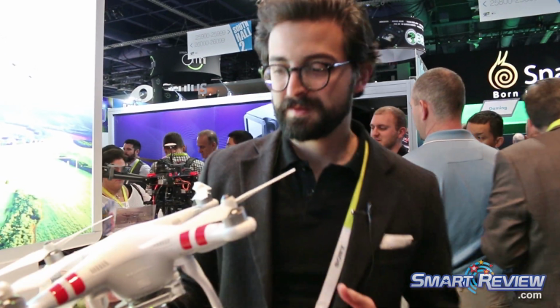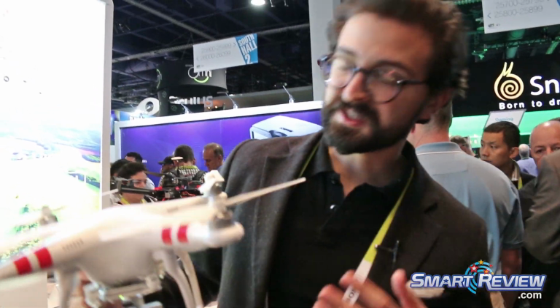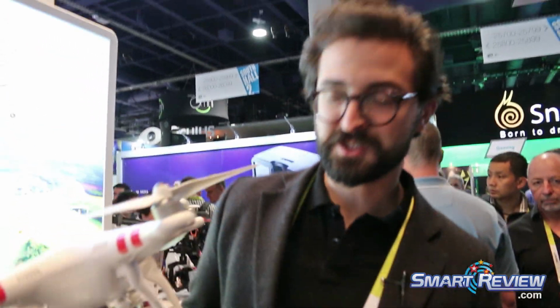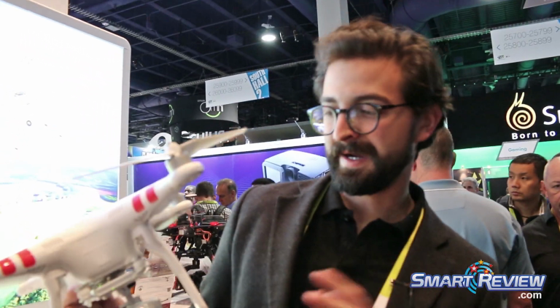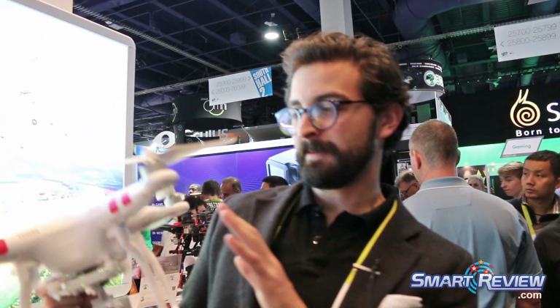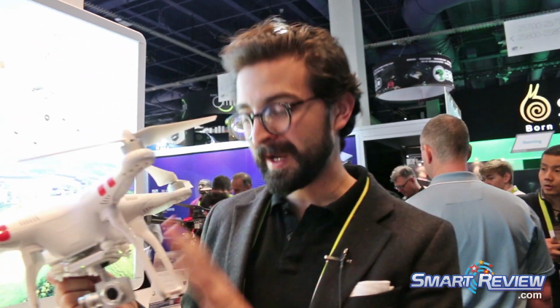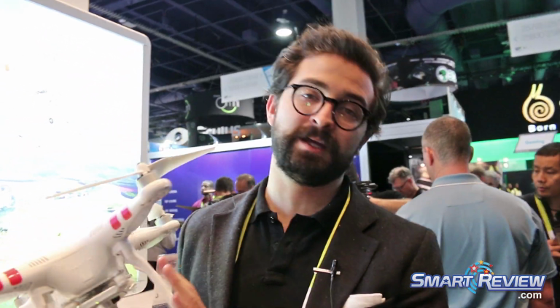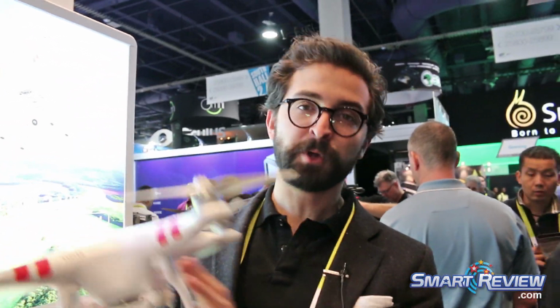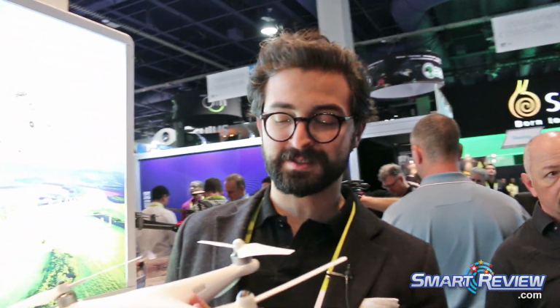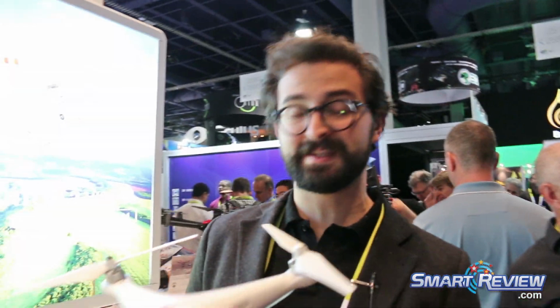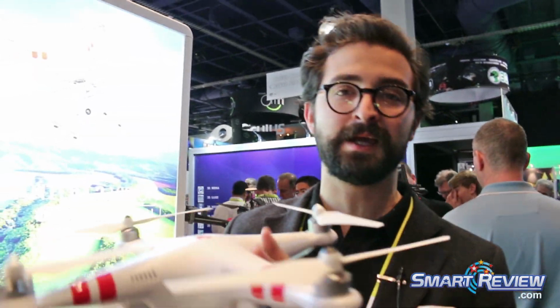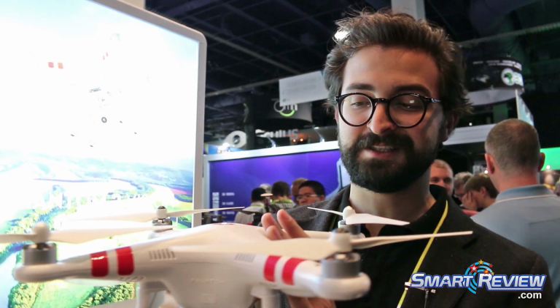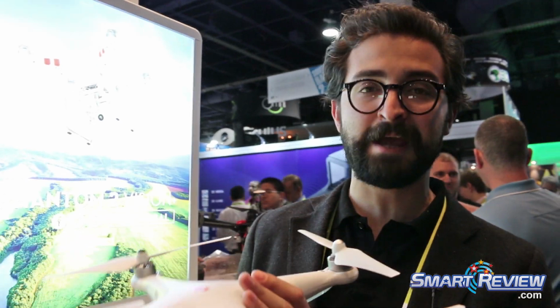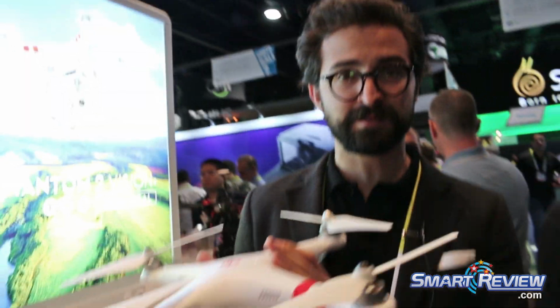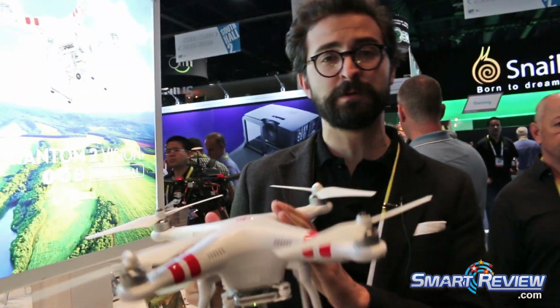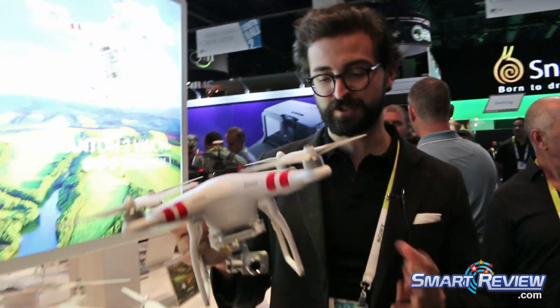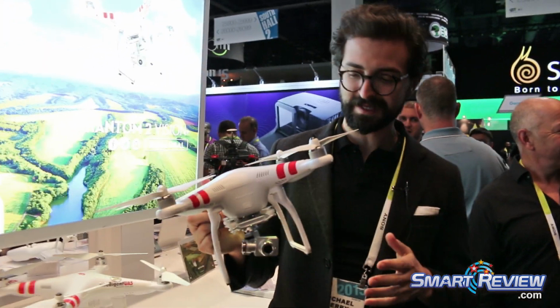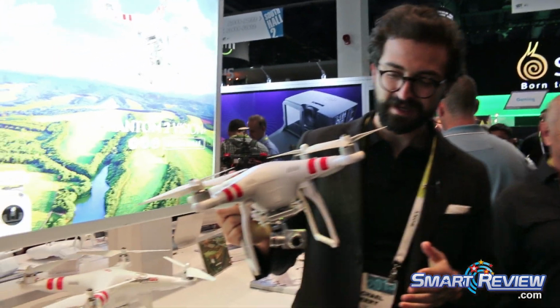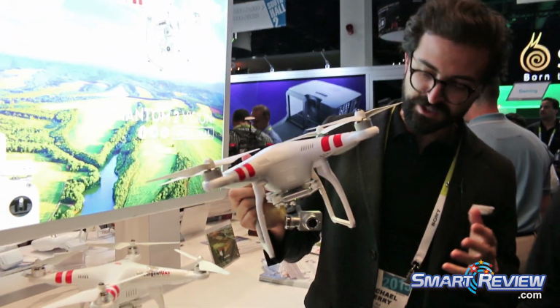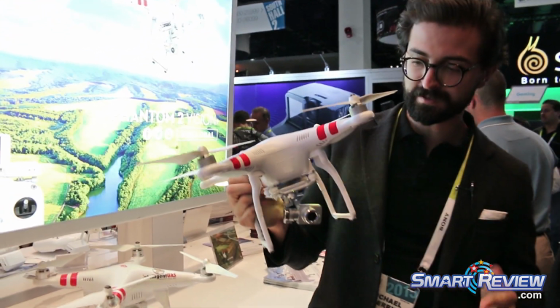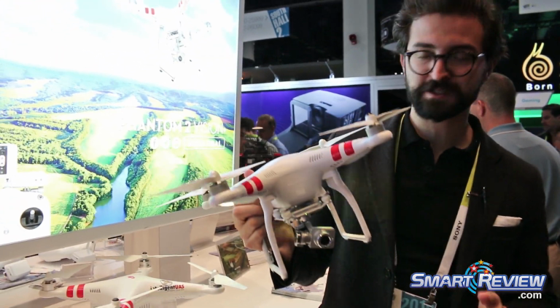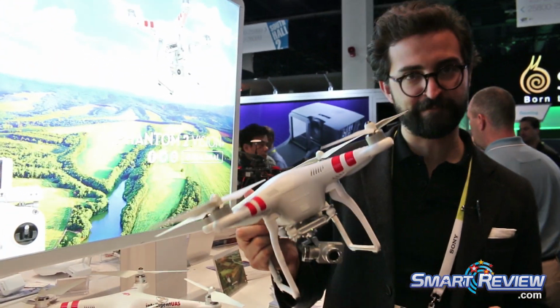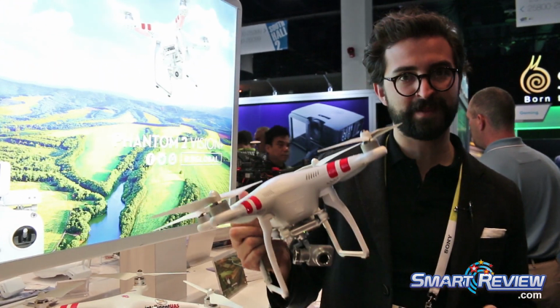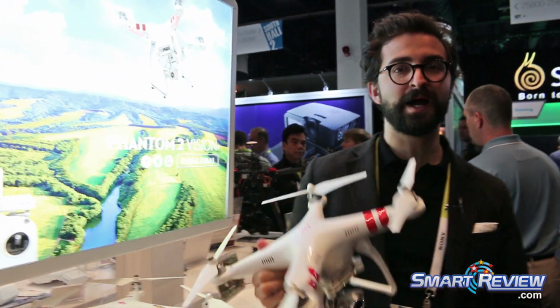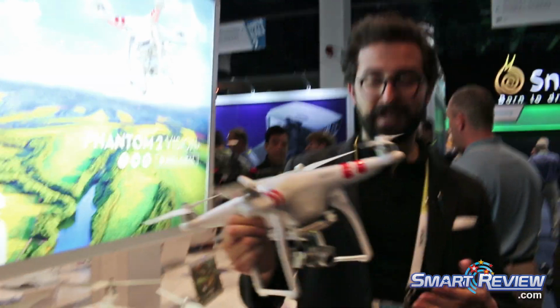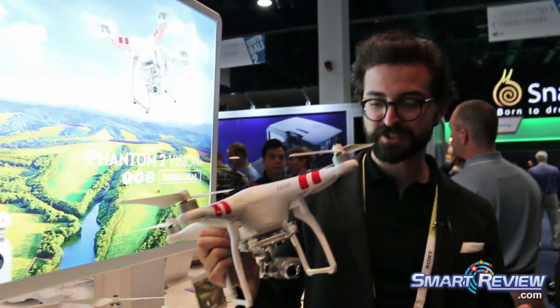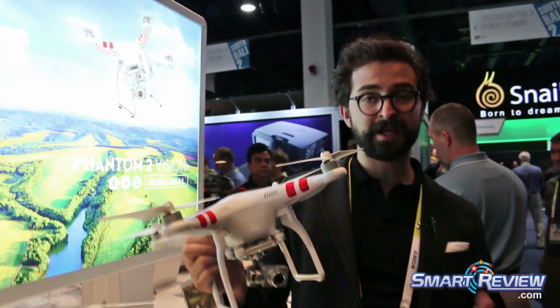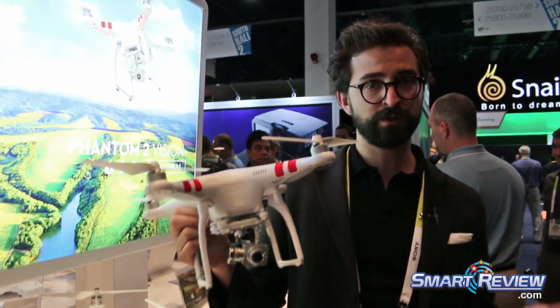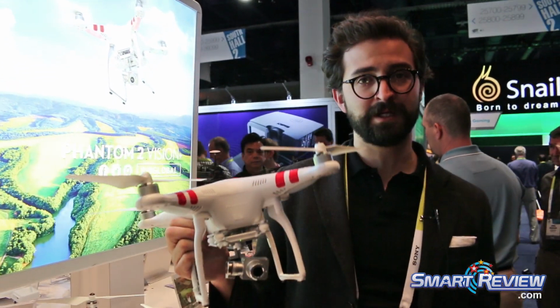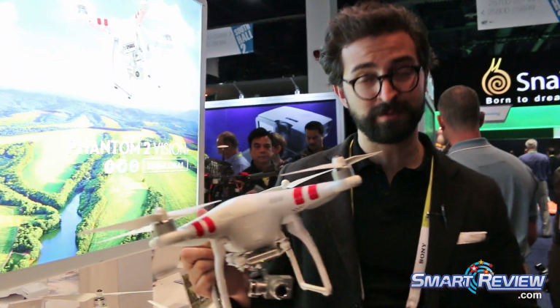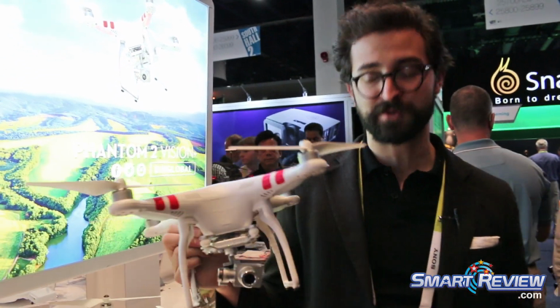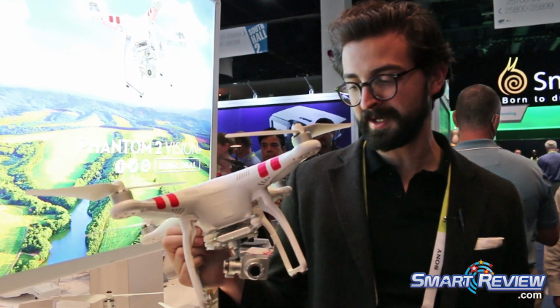This is DJI's iconic product — the DJI Phantom 2 Vision Plus. This is really the first platform that brought HD aerial video to a mainstream audience.